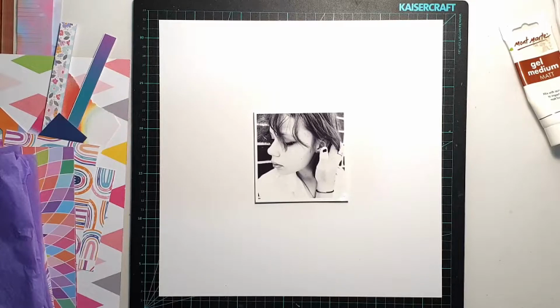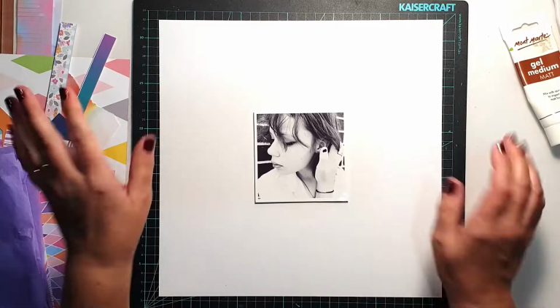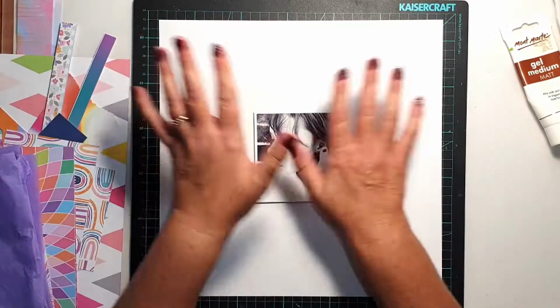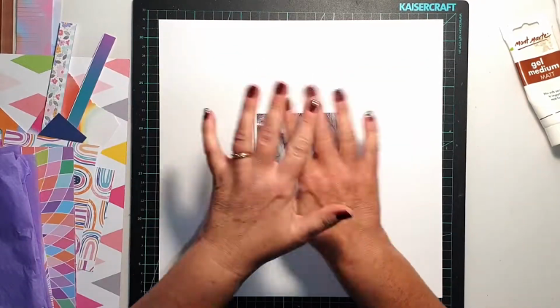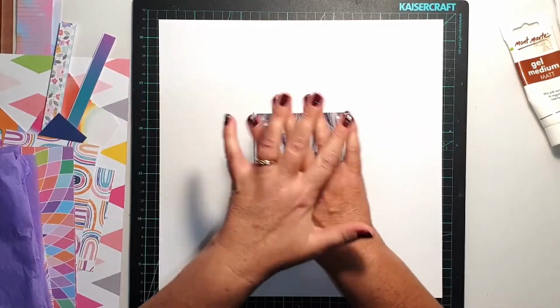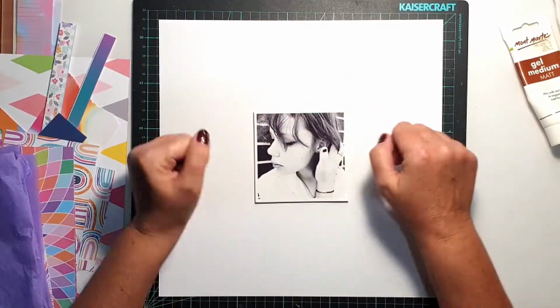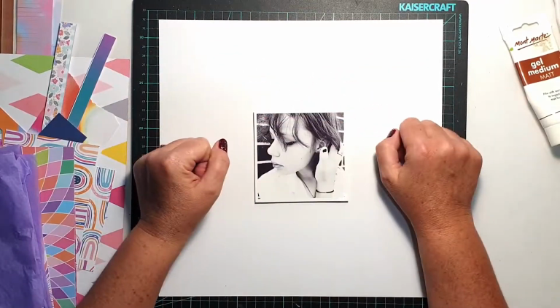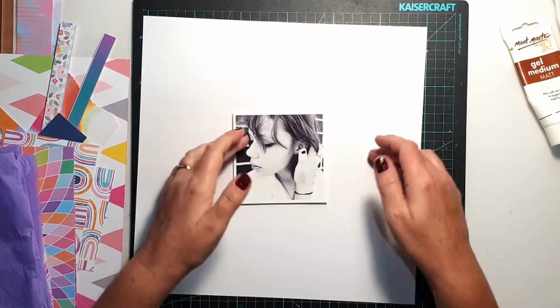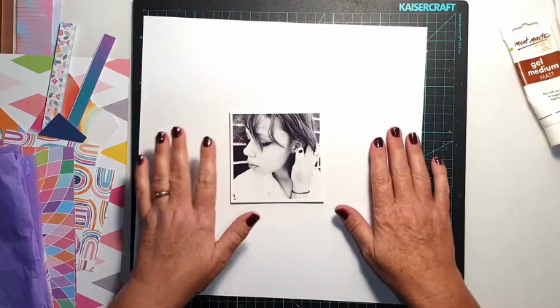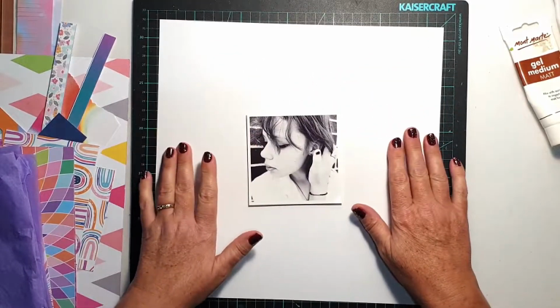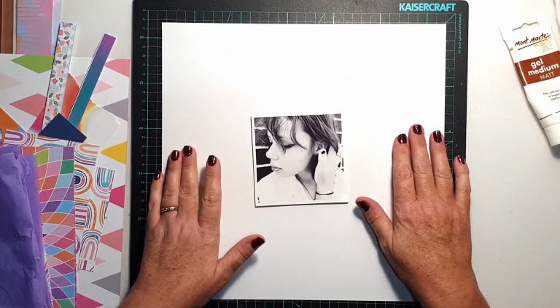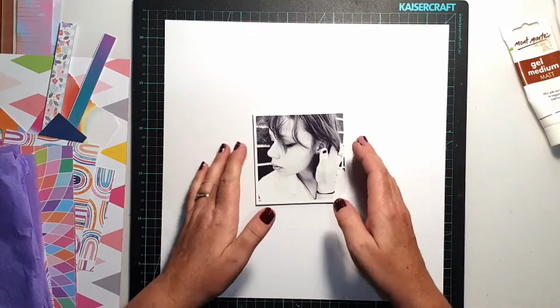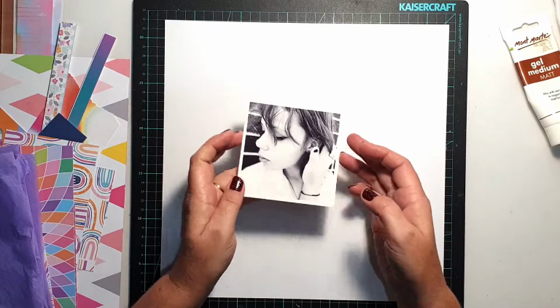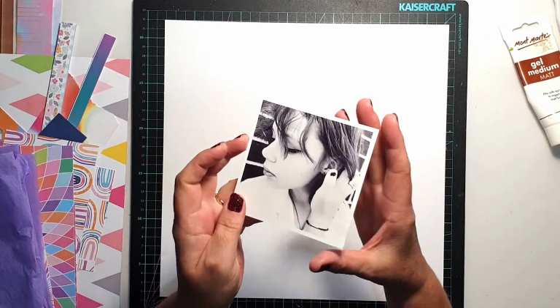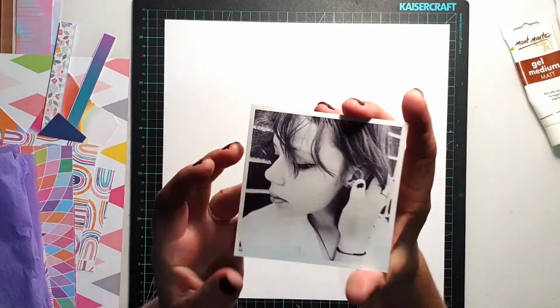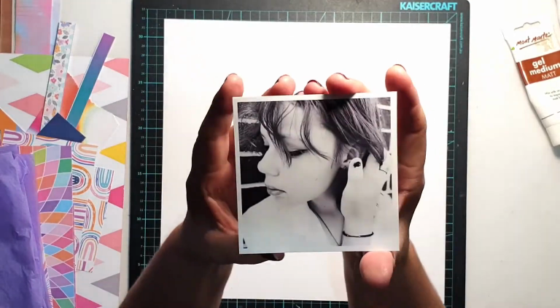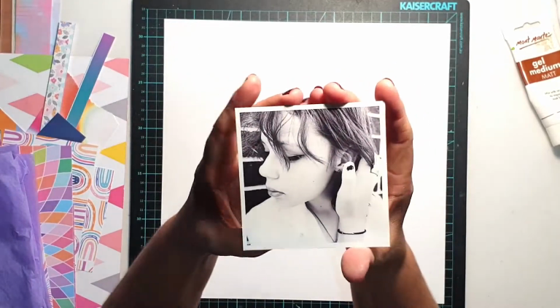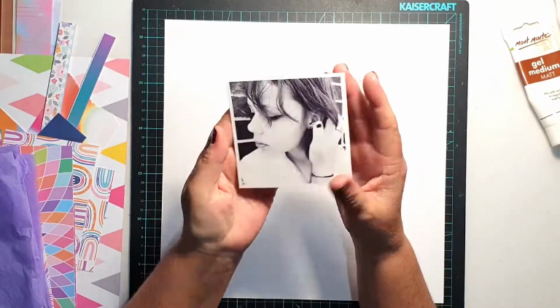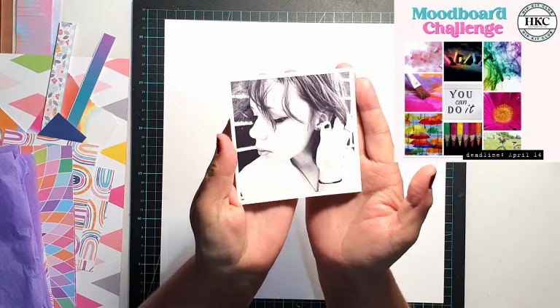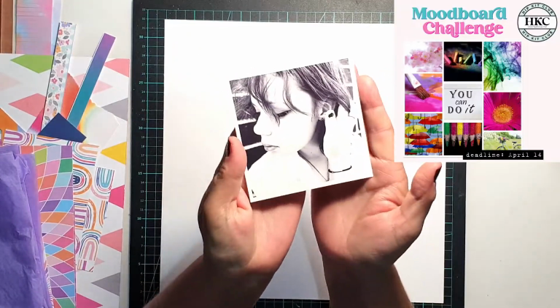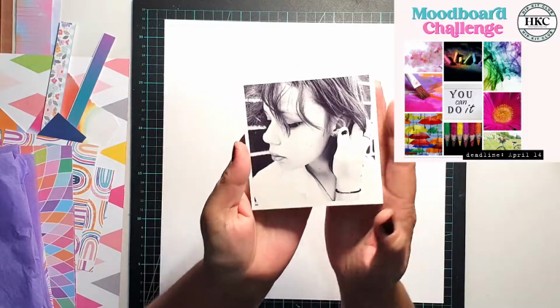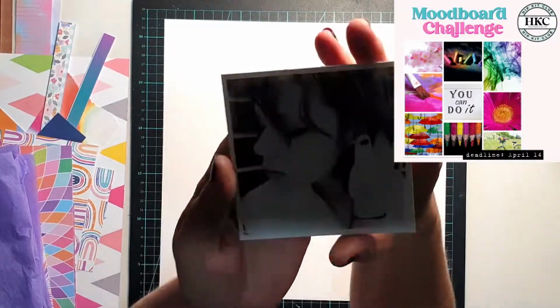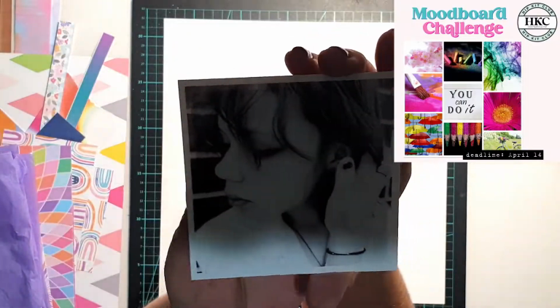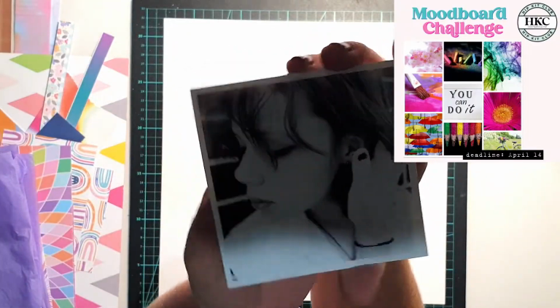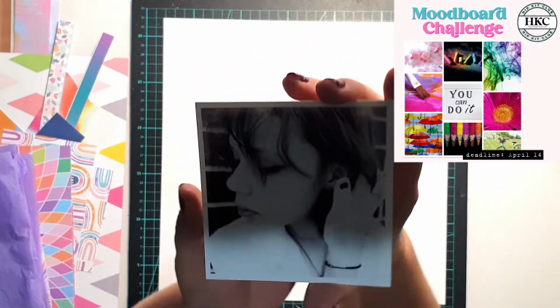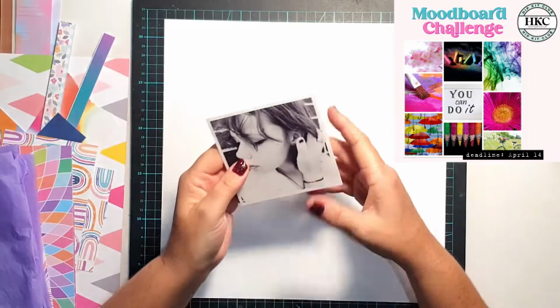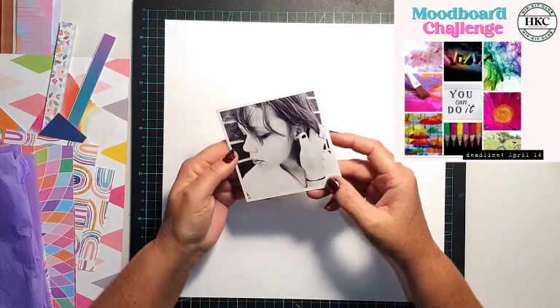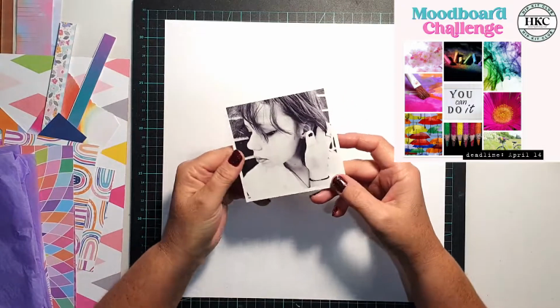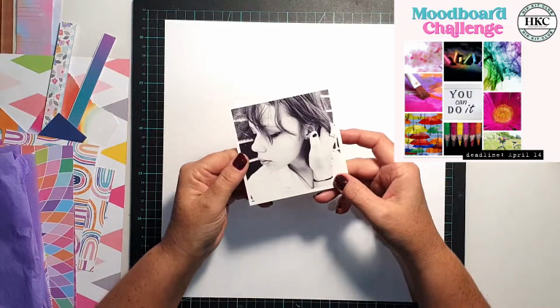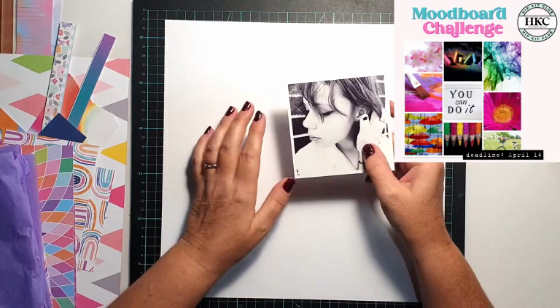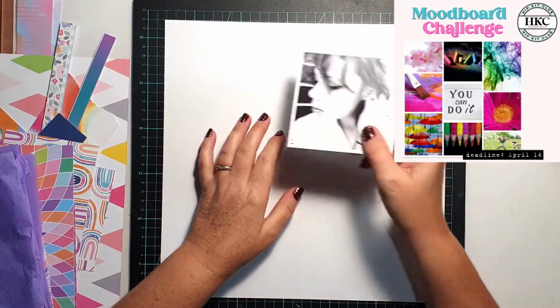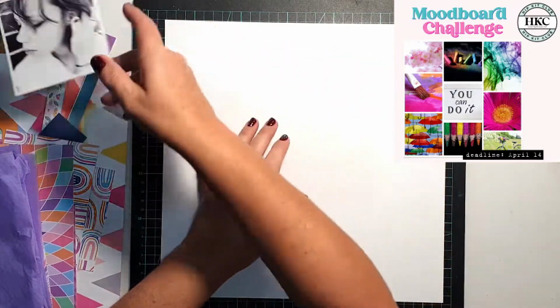Hi everyone, it's Sue Plum here to share another scrapbook process video with you. Today's layout was created for the Hip Kit Club weekly challenge, and you can see the mood board in the corner there.